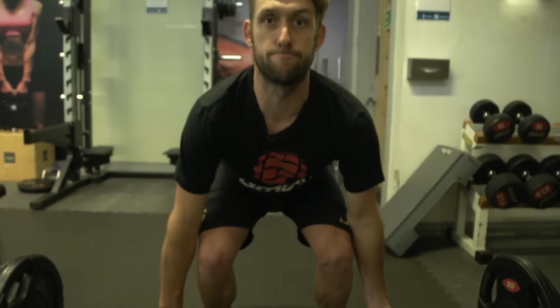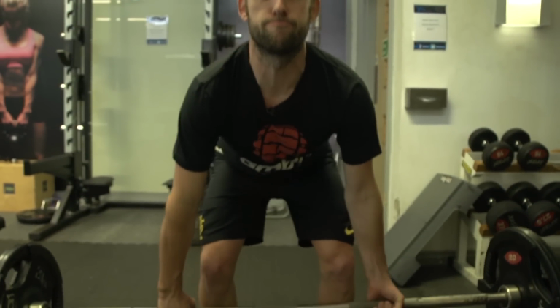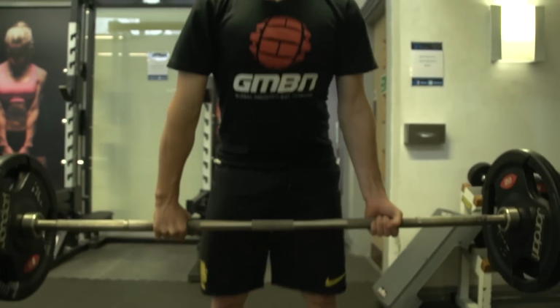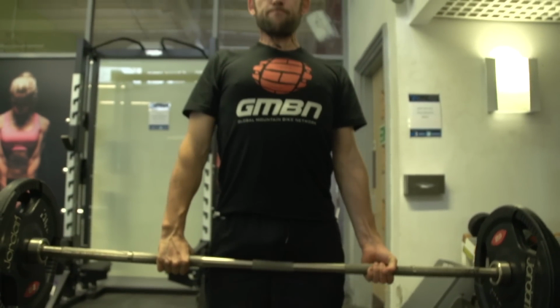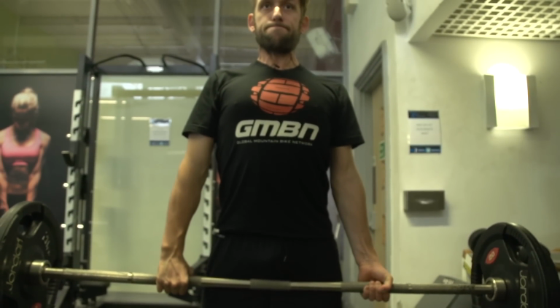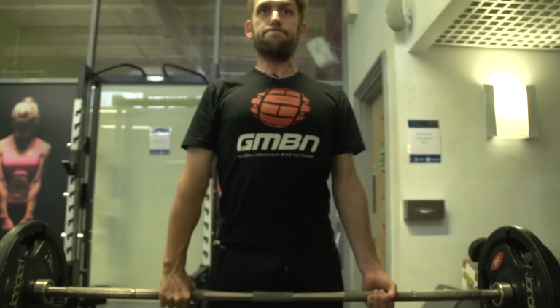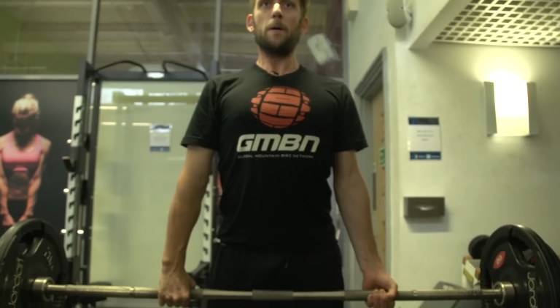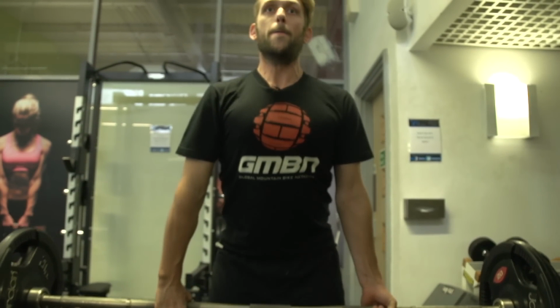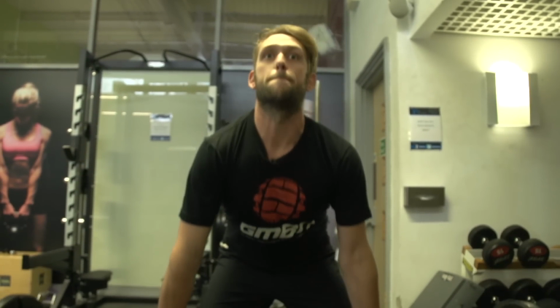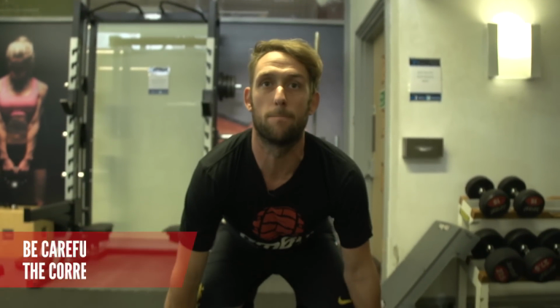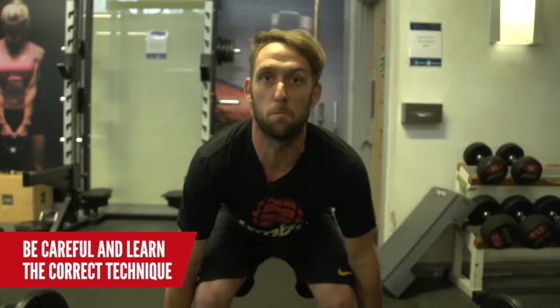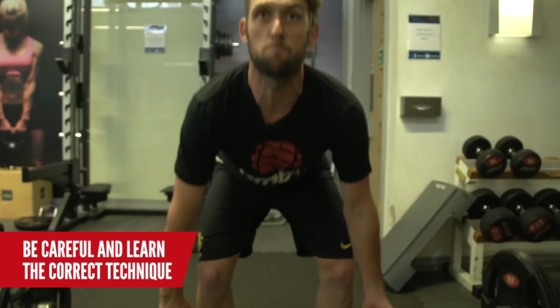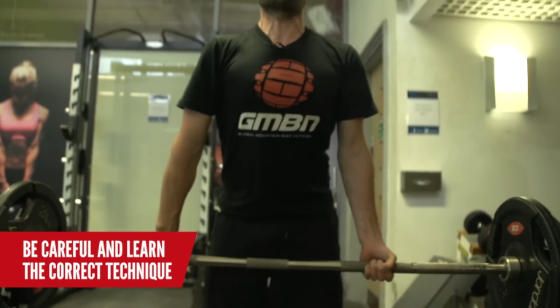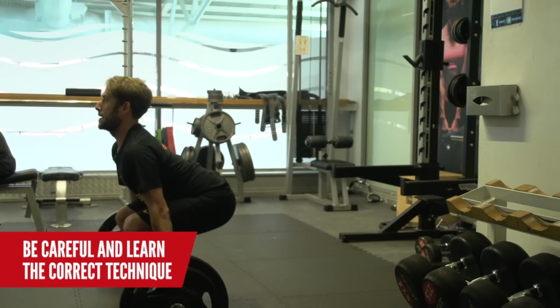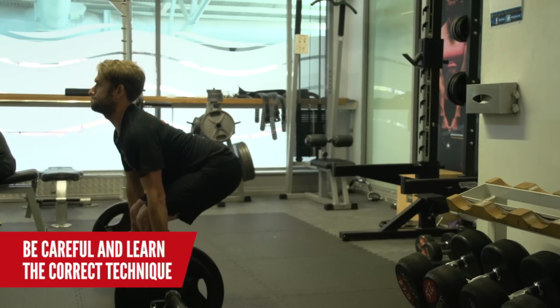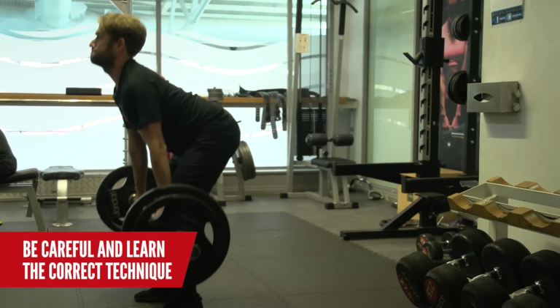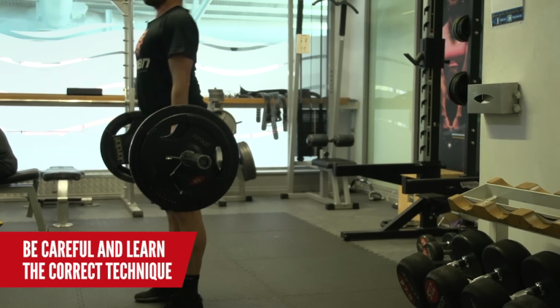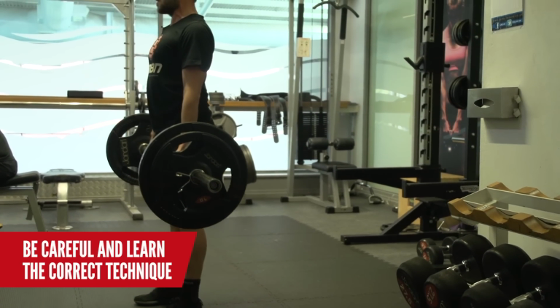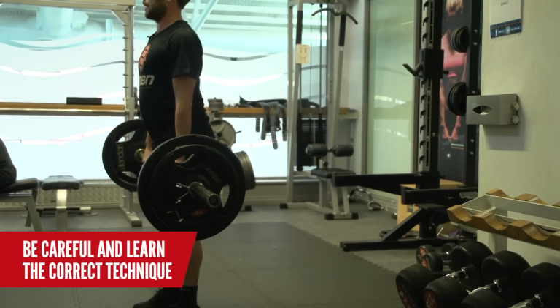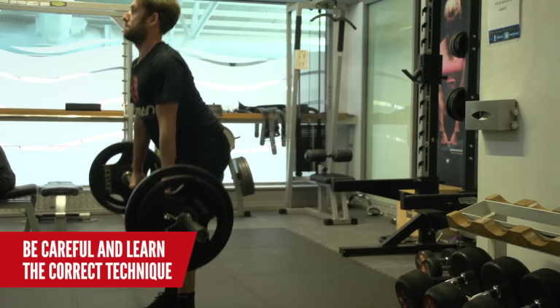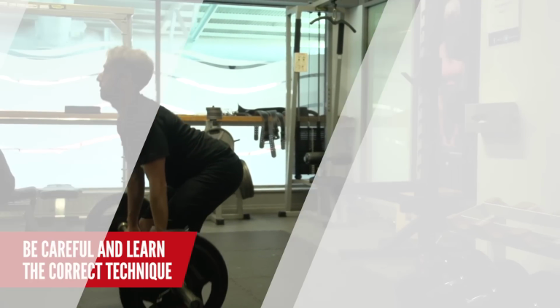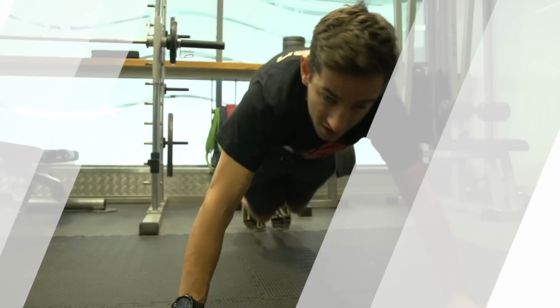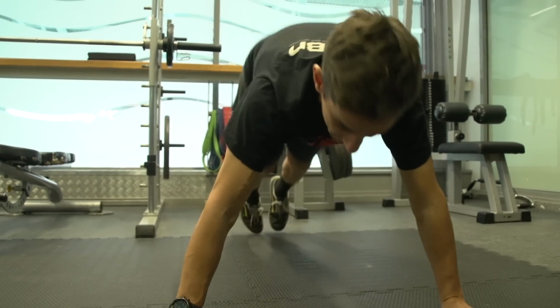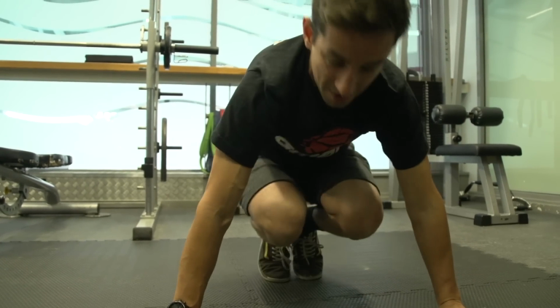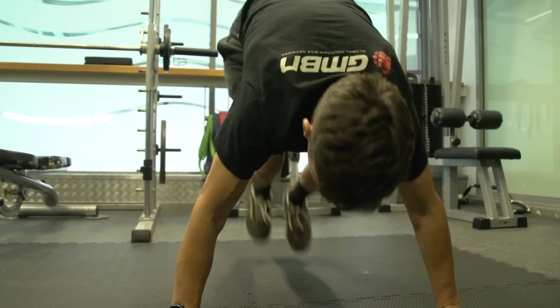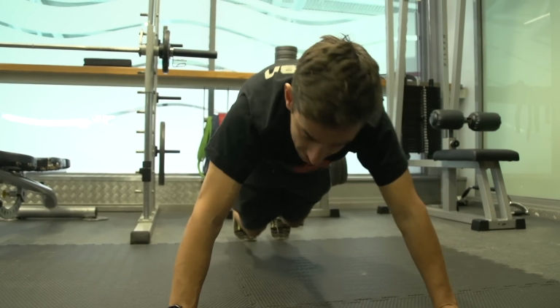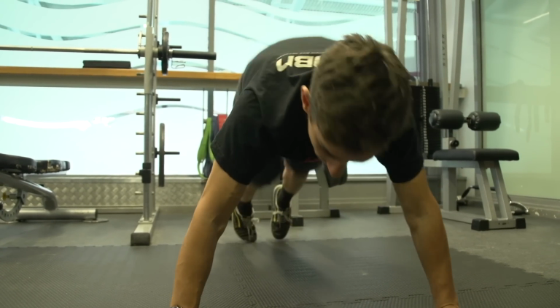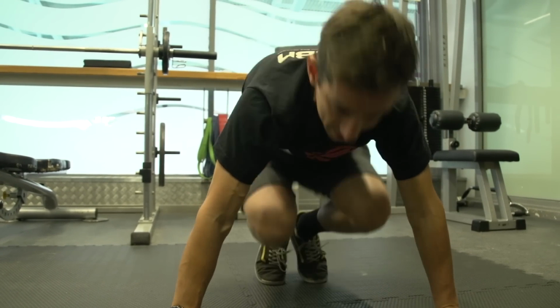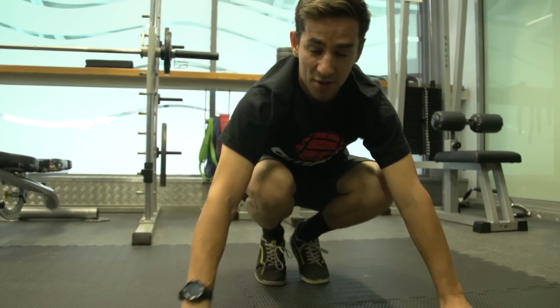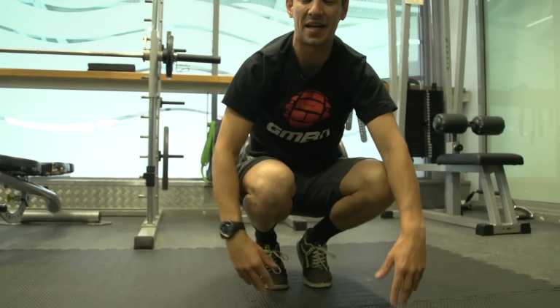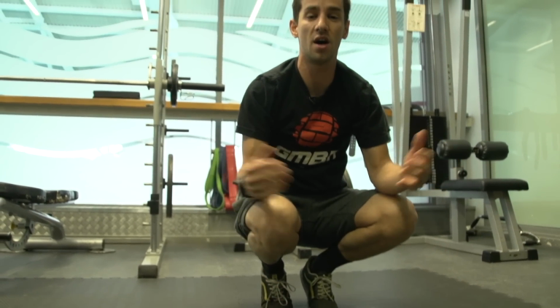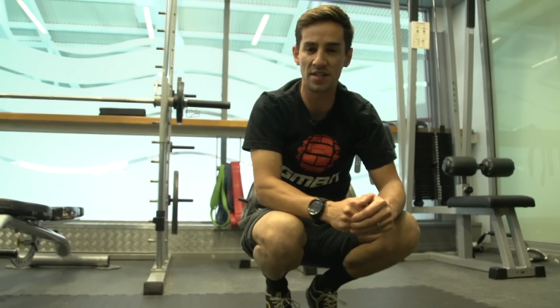Deadlift is also a great exercise for aiding power through the pedals. Technique is really important here — getting it wrong, you can damage your back, so be careful. Circuits are a great high intensity workout that will also get your heart rate racing.